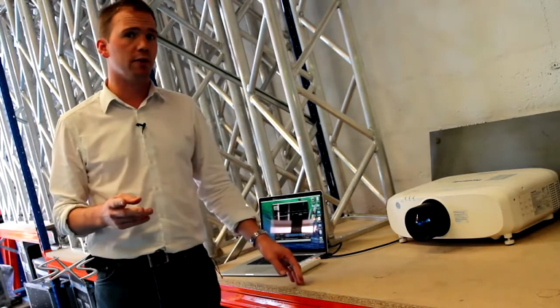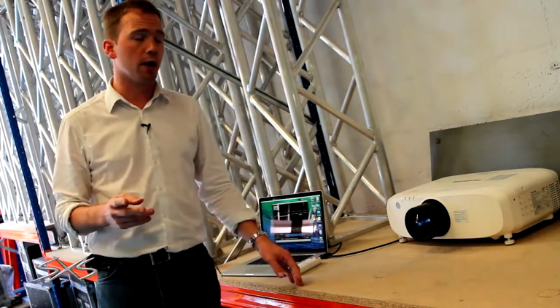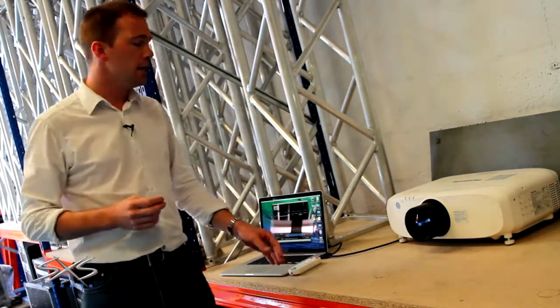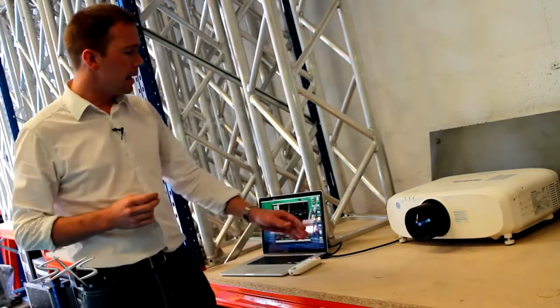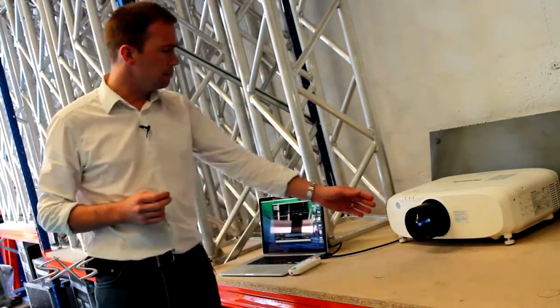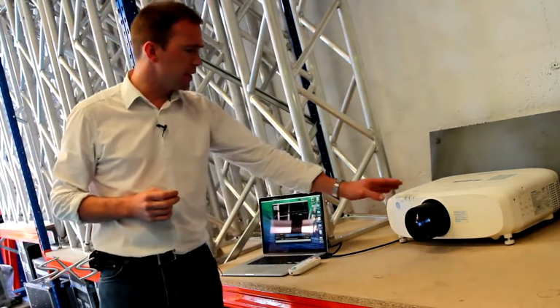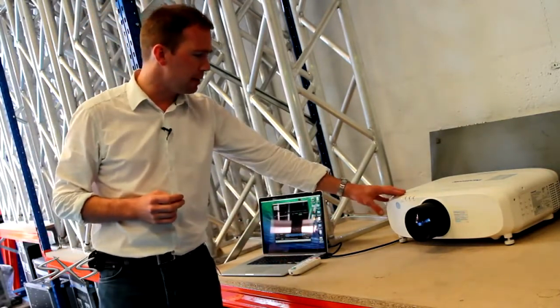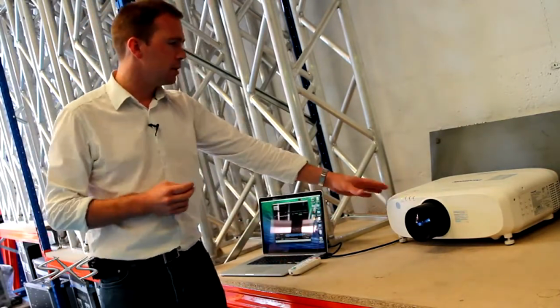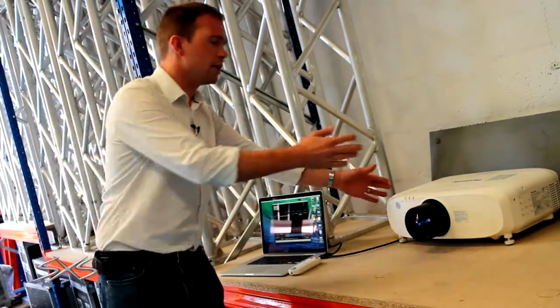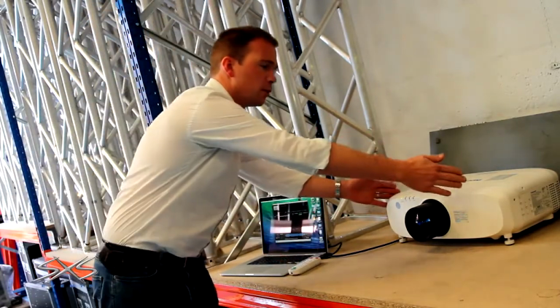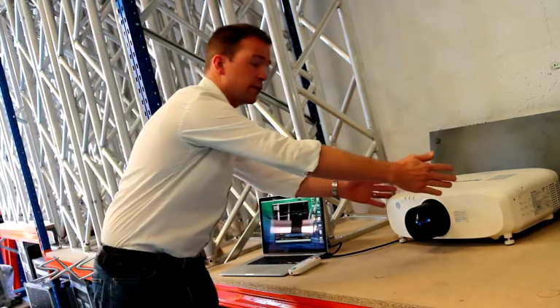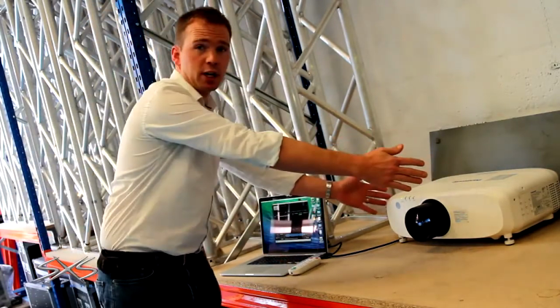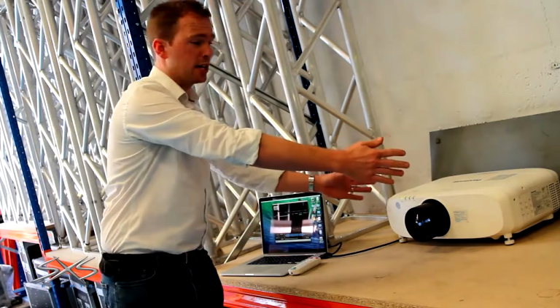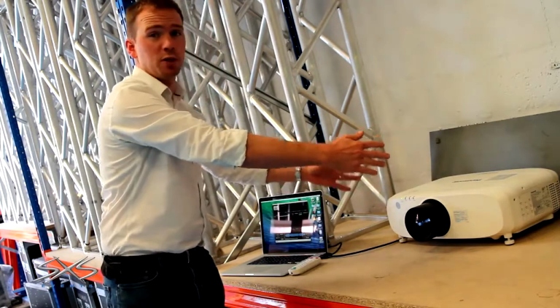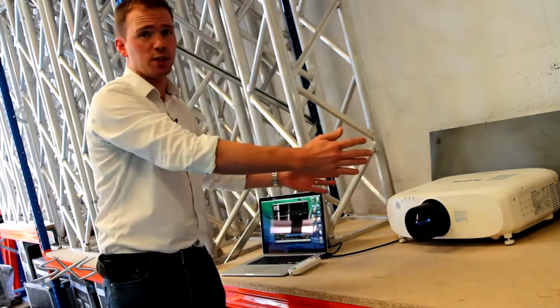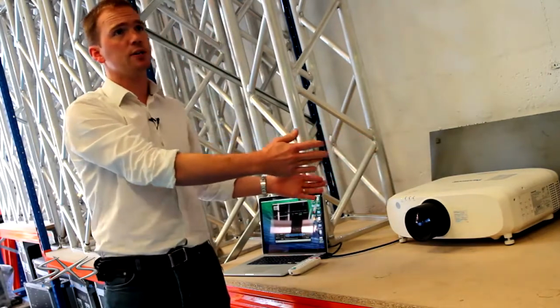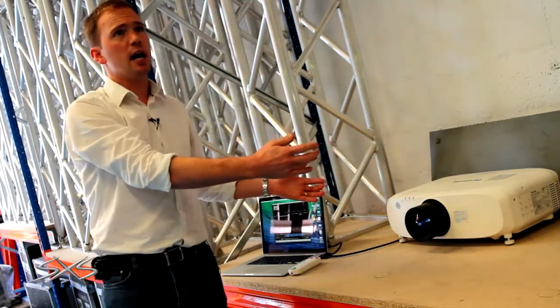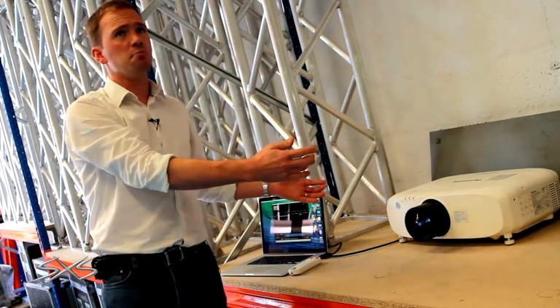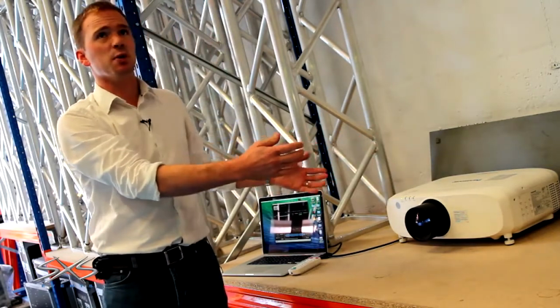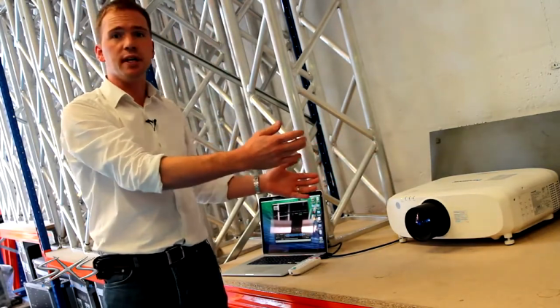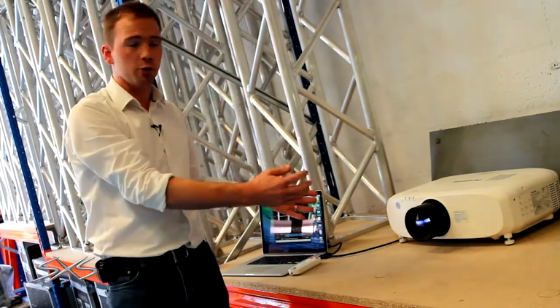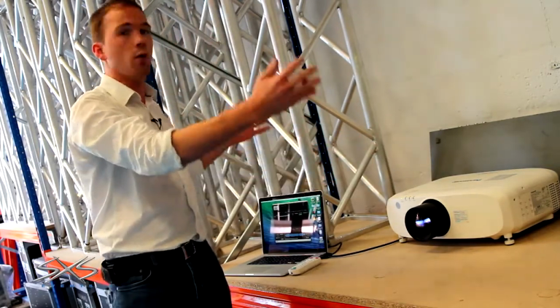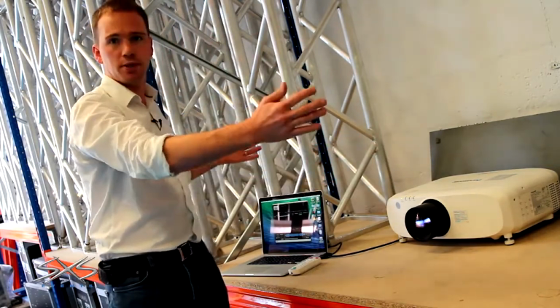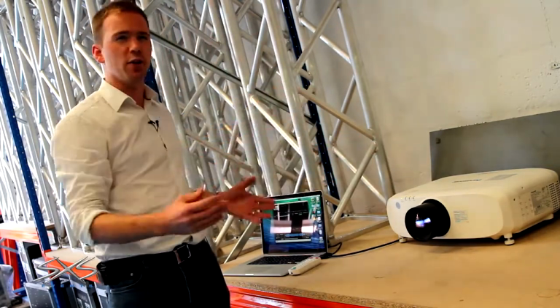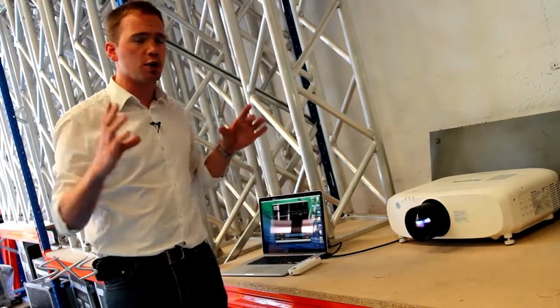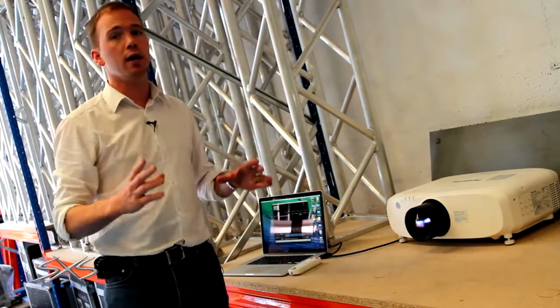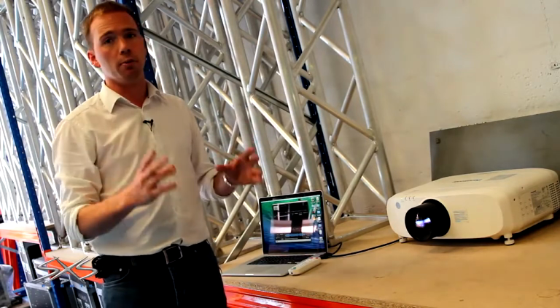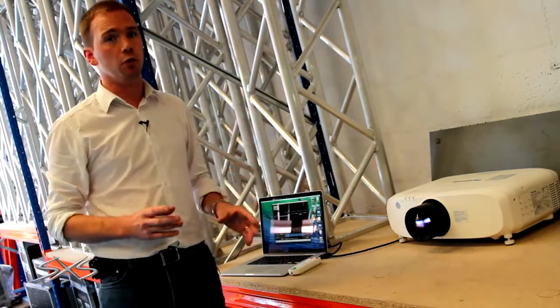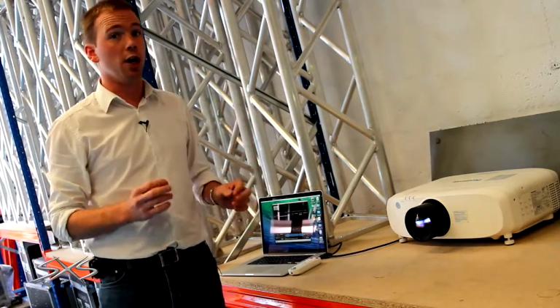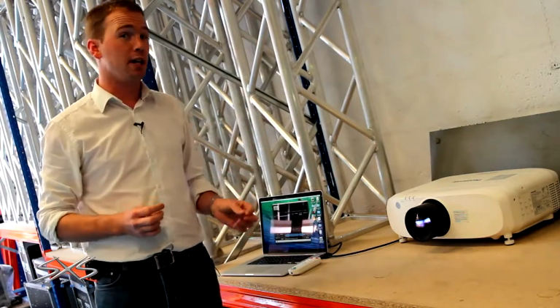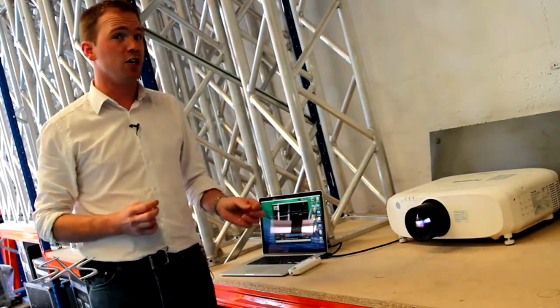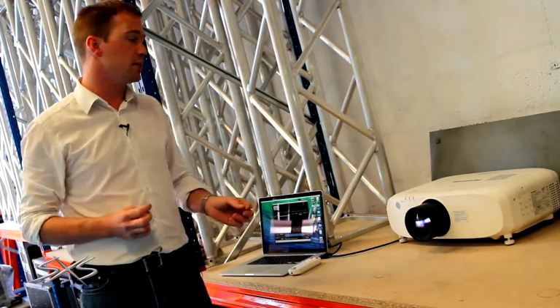Lumen refers to brightness. It's 1080p, reasonably small box. A few years ago a projector like this would have been twice the size; six or seven years ago it would have been about four times the size. They've got a lot smaller, a lot more affordable, a lot lighter and much easier to use.